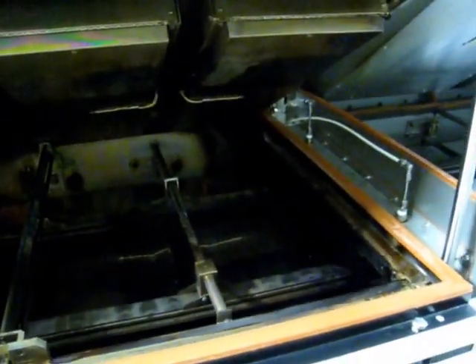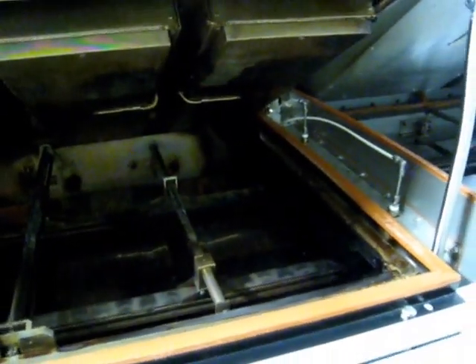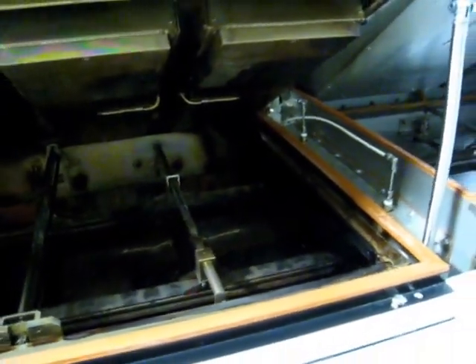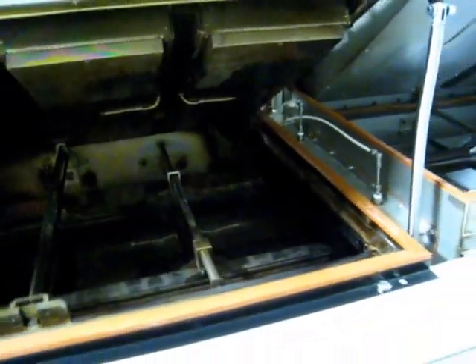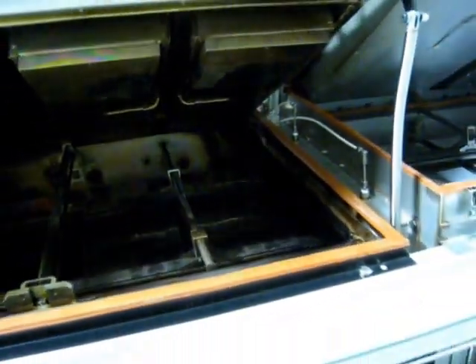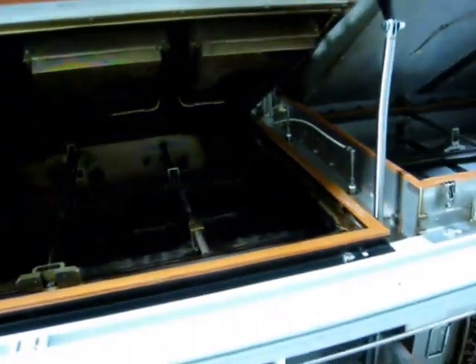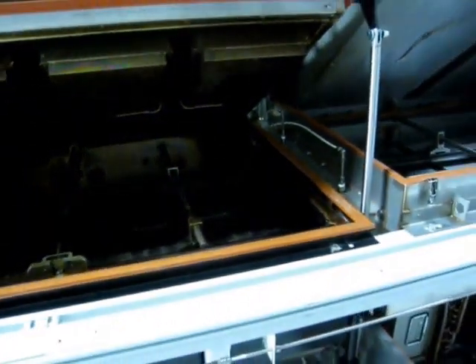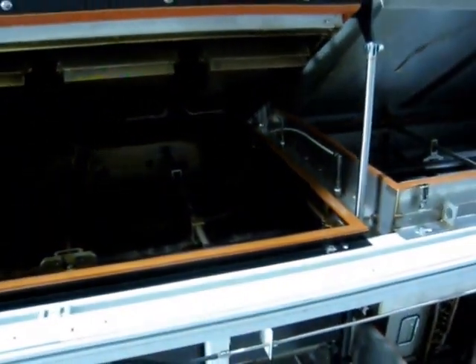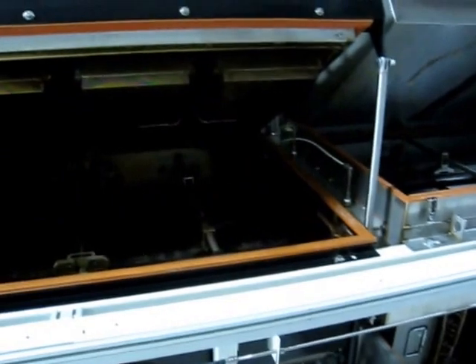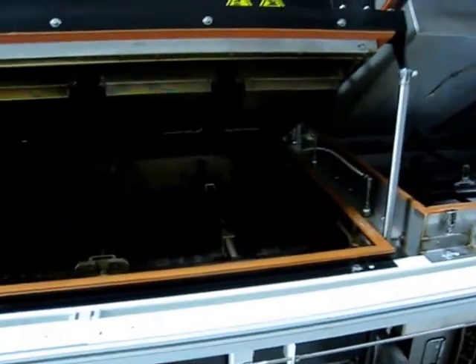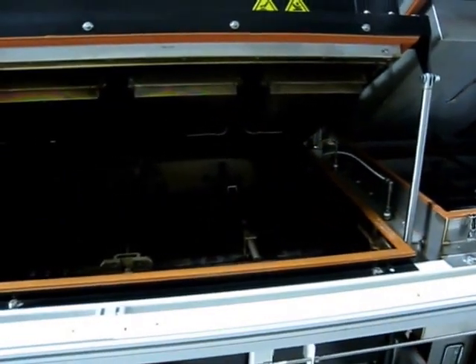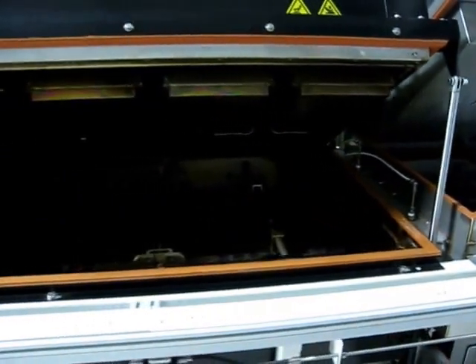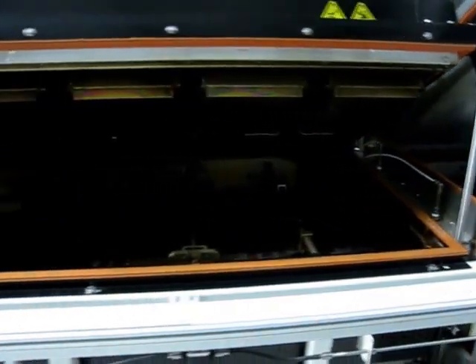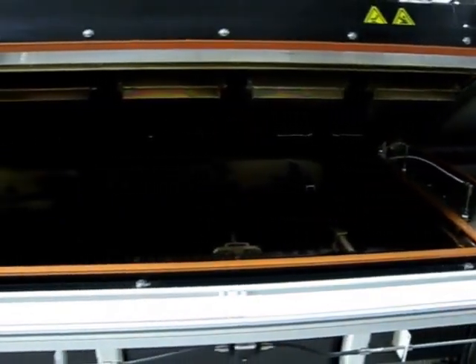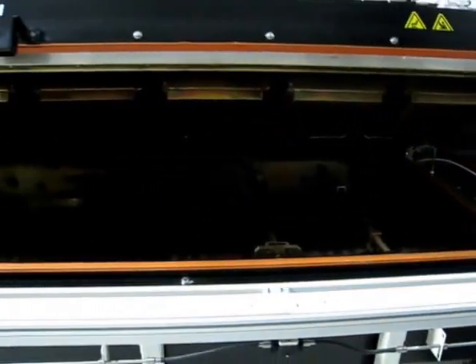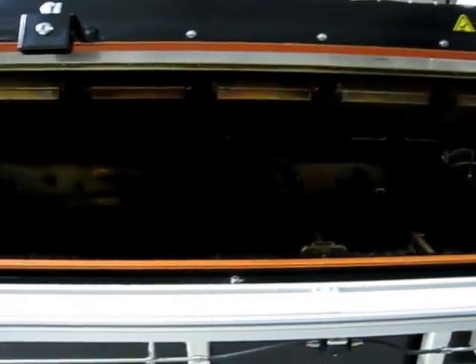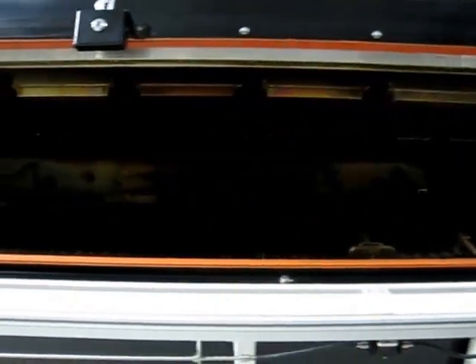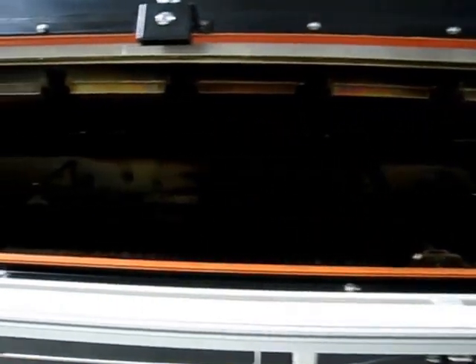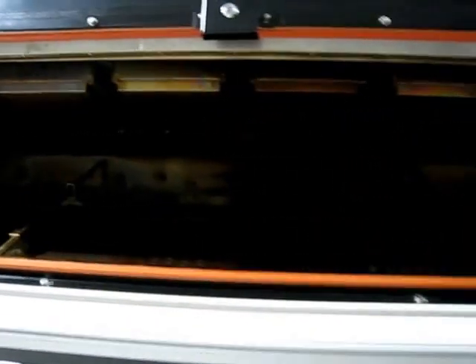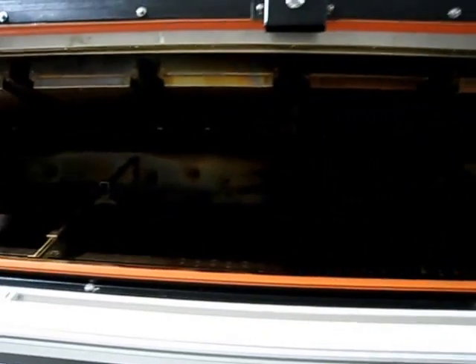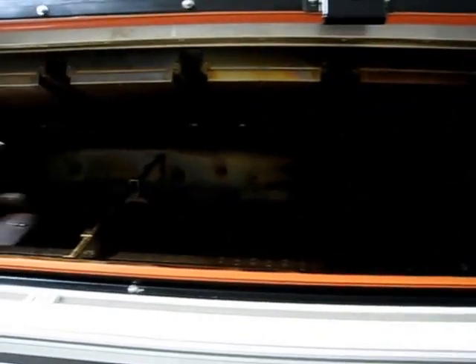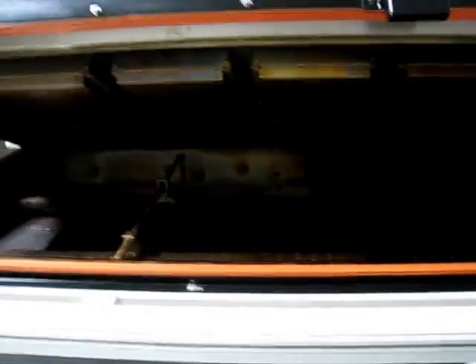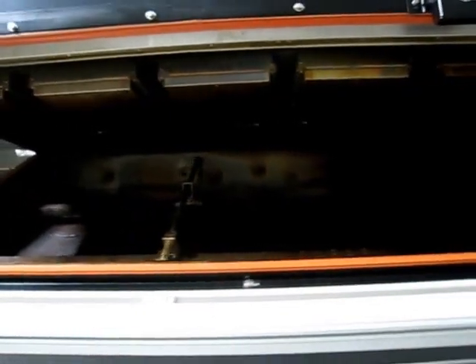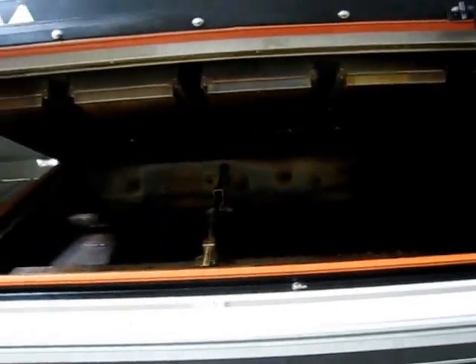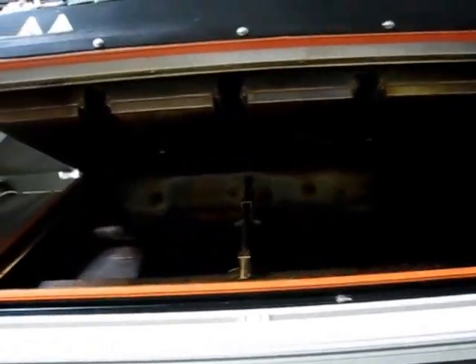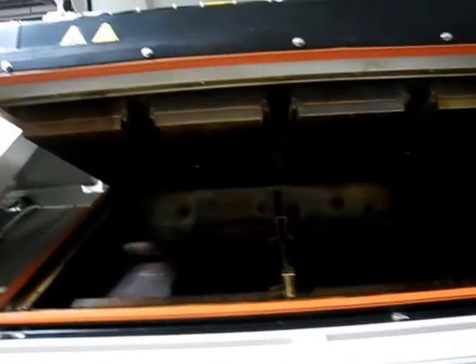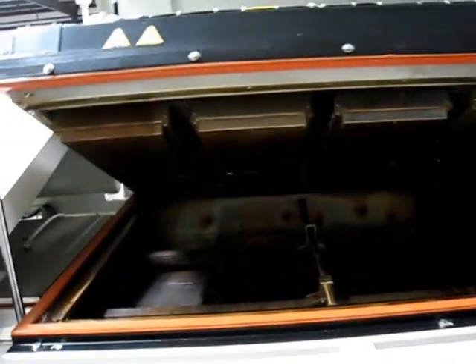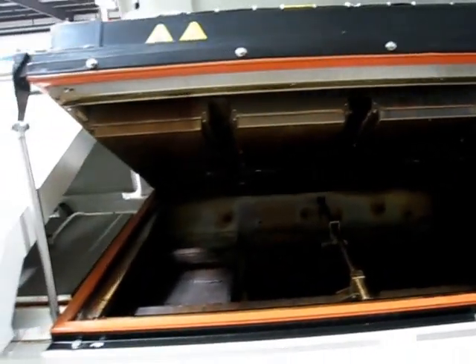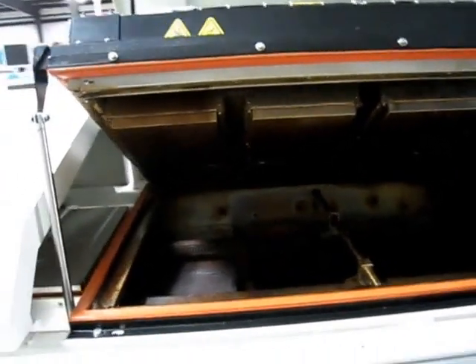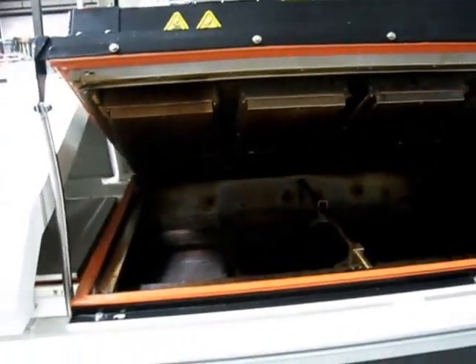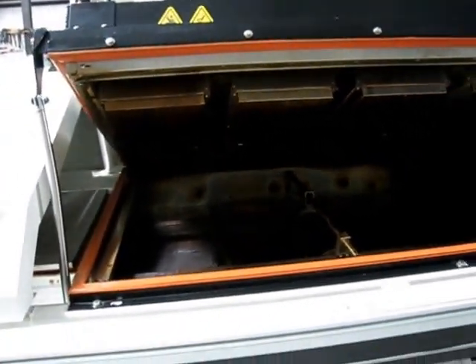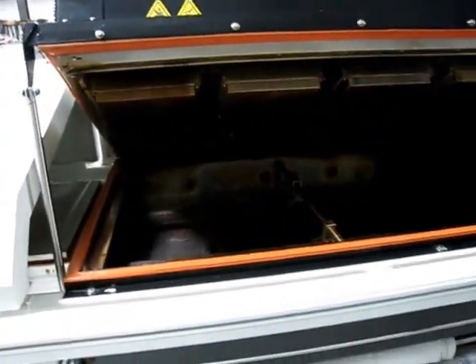Obviously that's the reflow section right there. Again, everything is very clean.